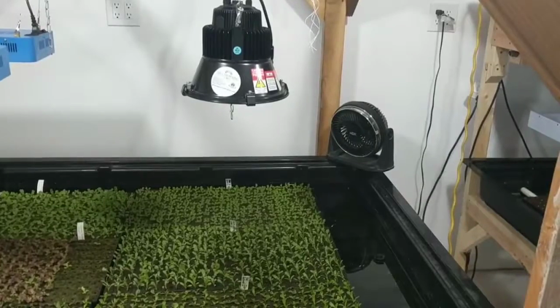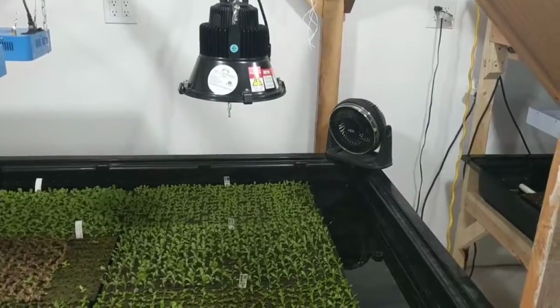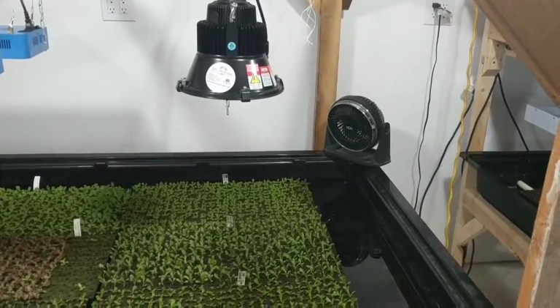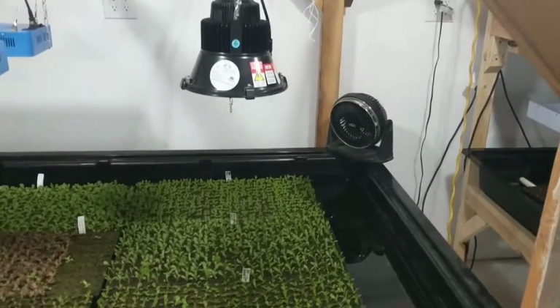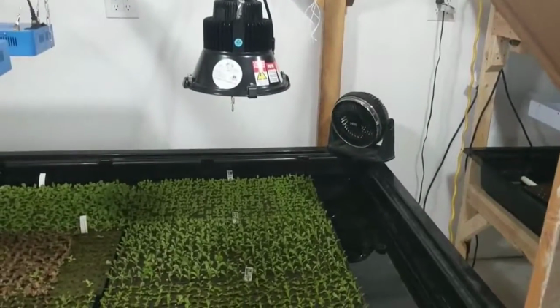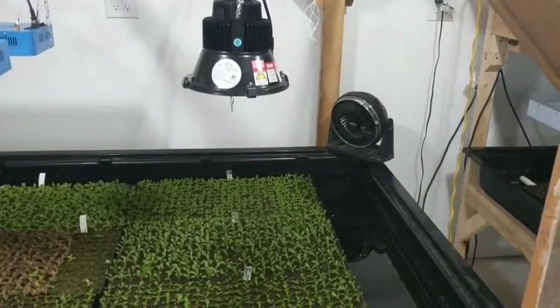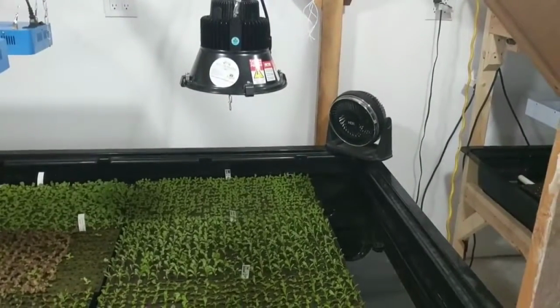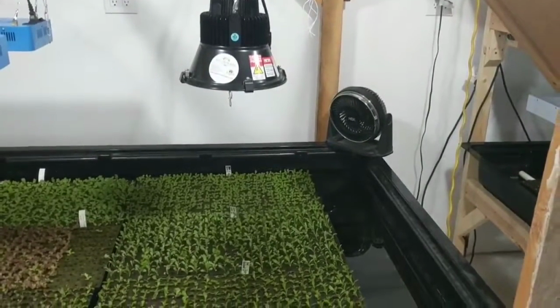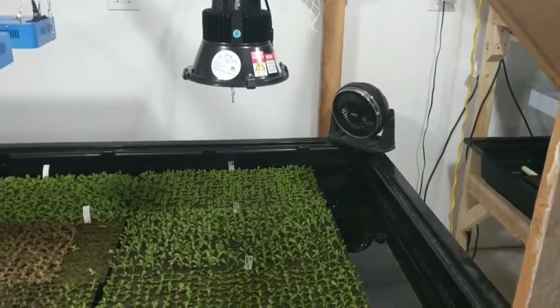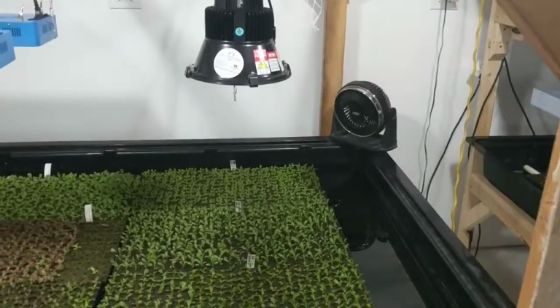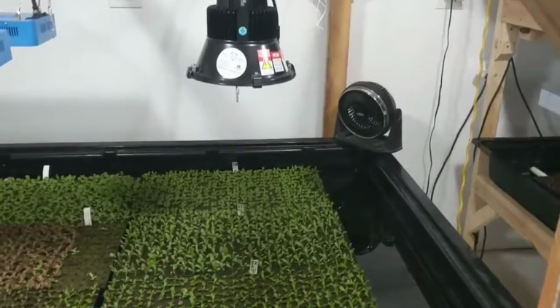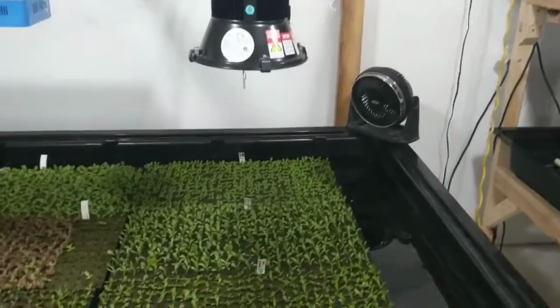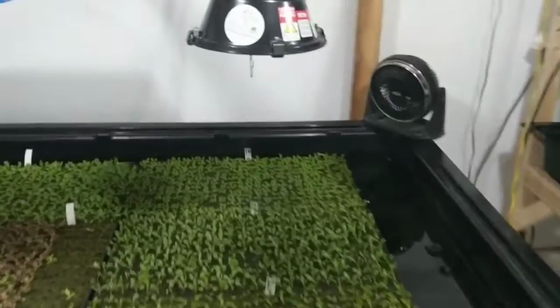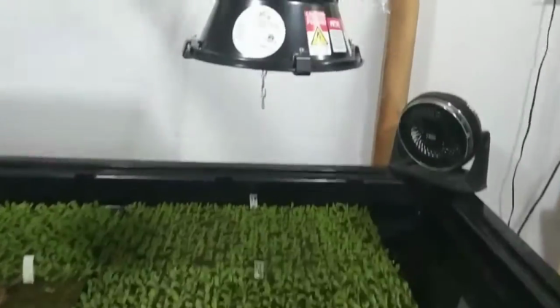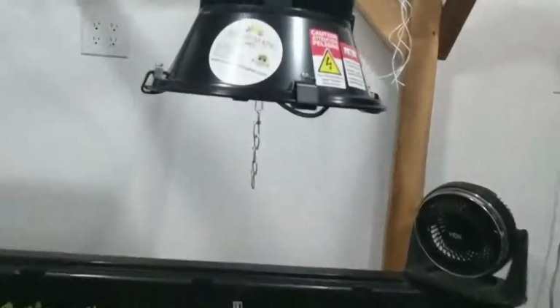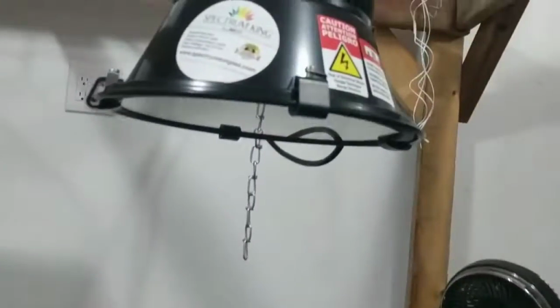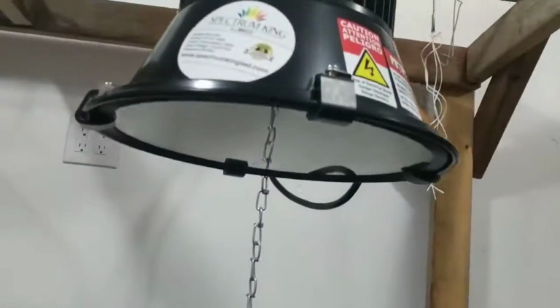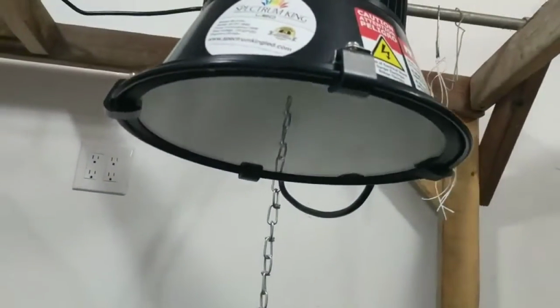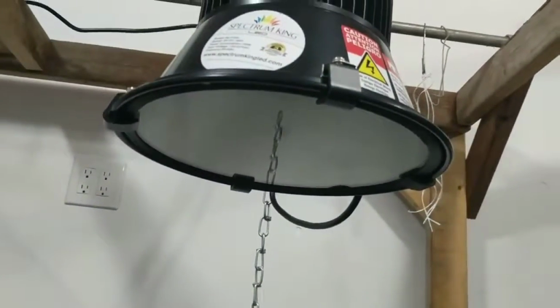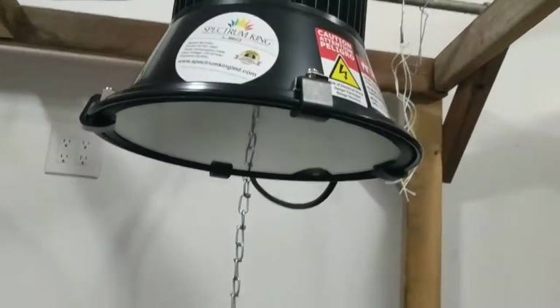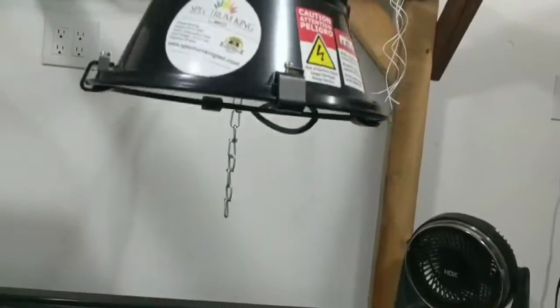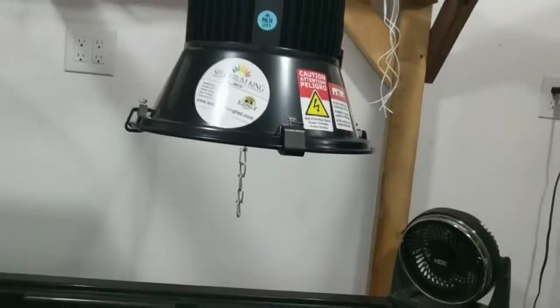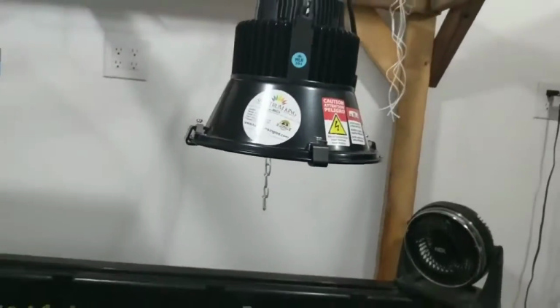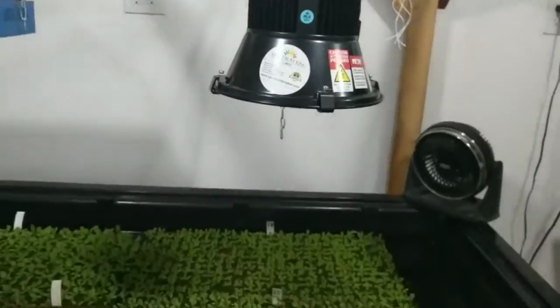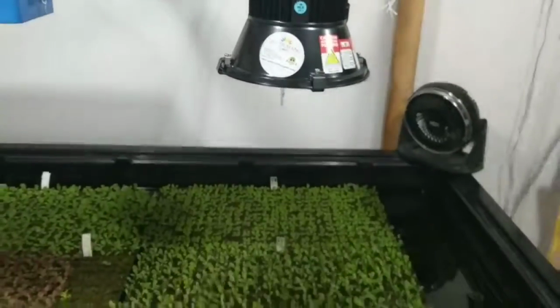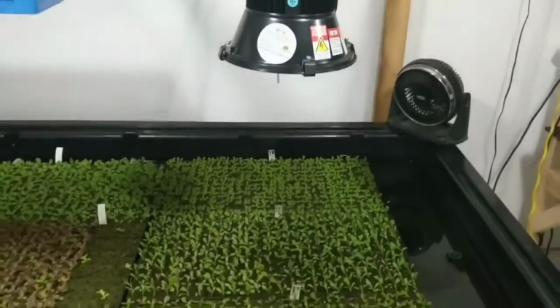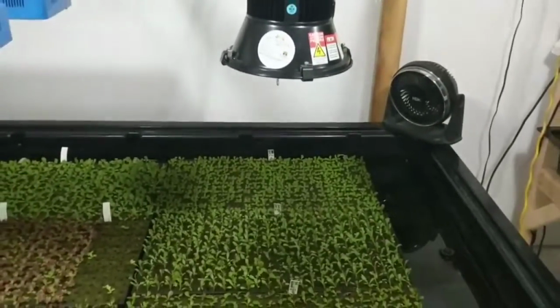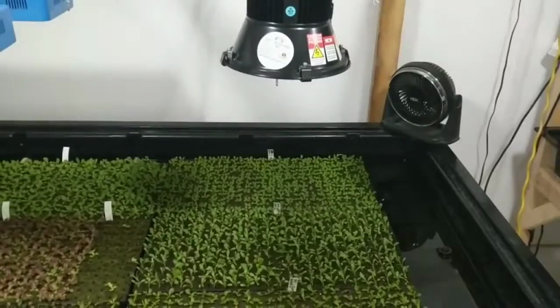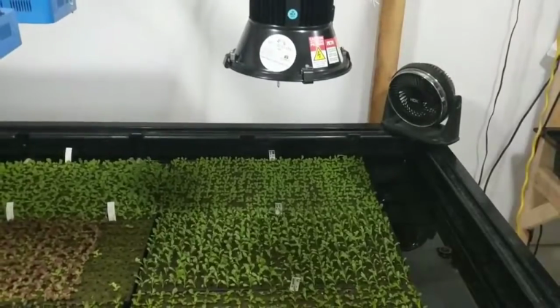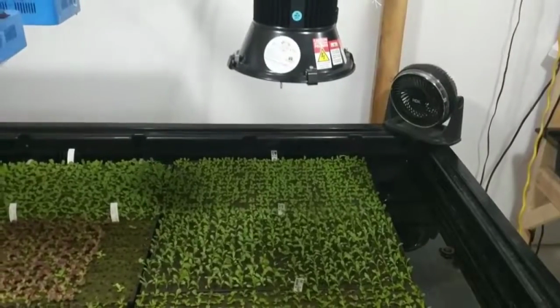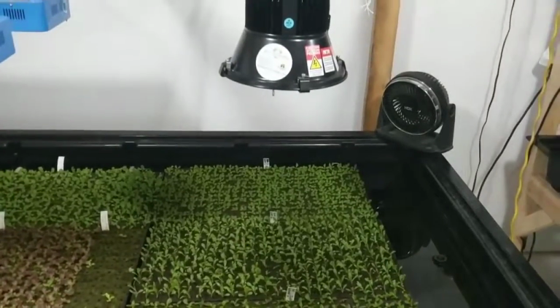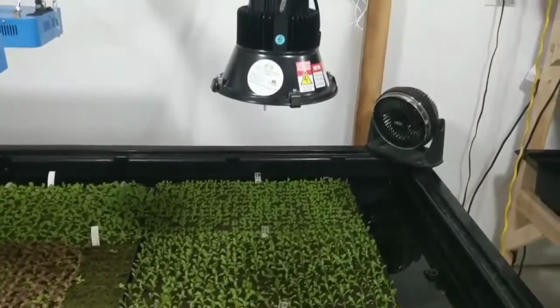Hey guys, Steve here at Ouroboros Farms again. Checking out the new Spectrum King. They got some of the new mother's little helpers set up here, so that's kind of cool.